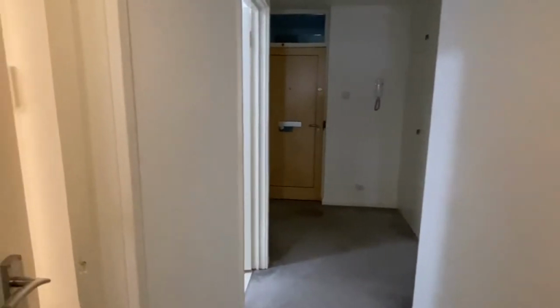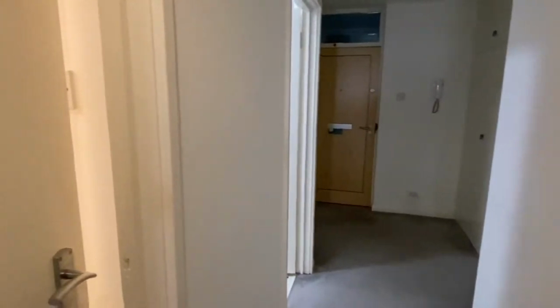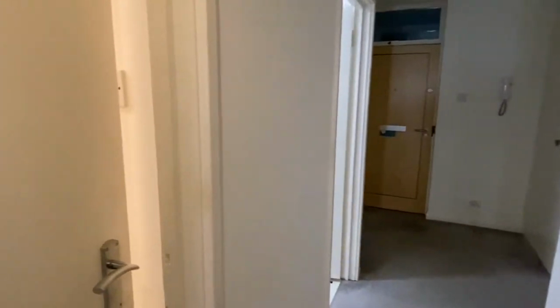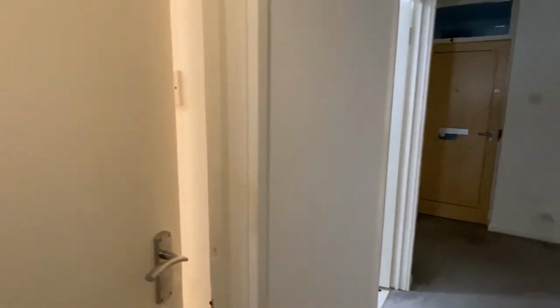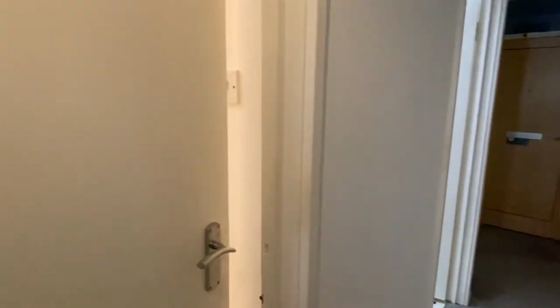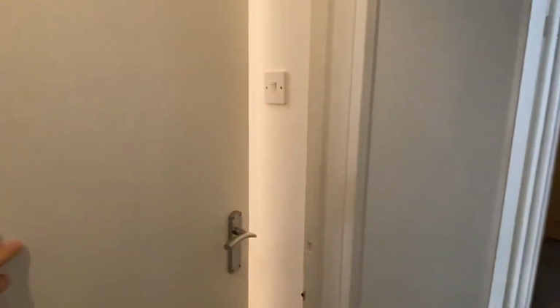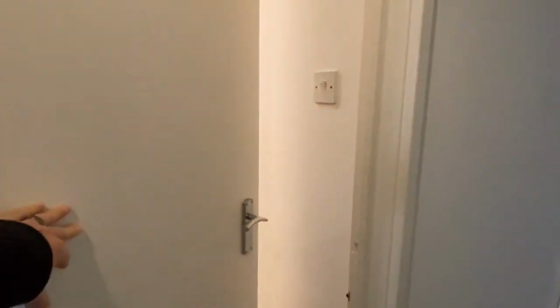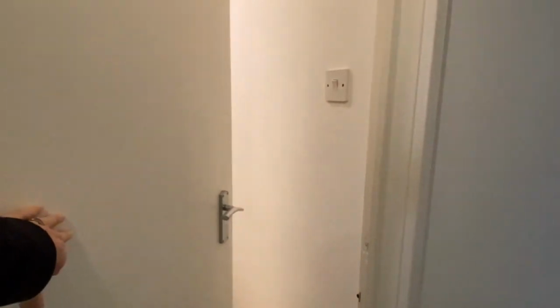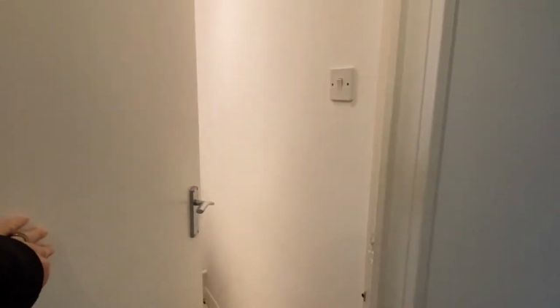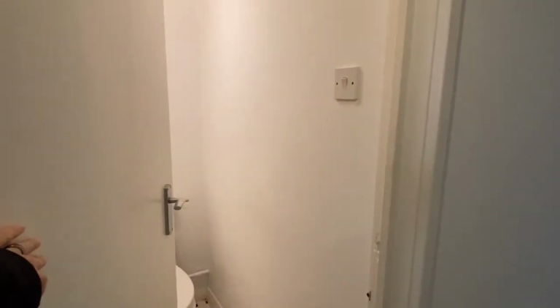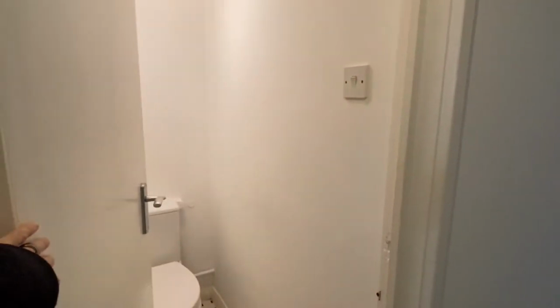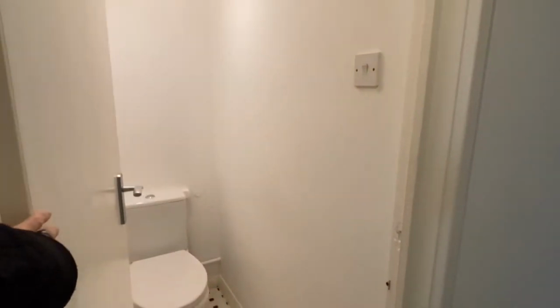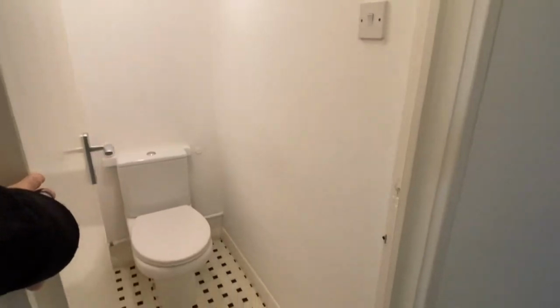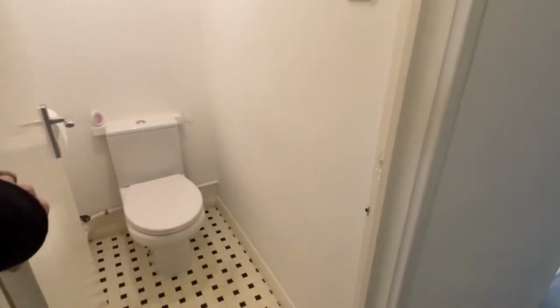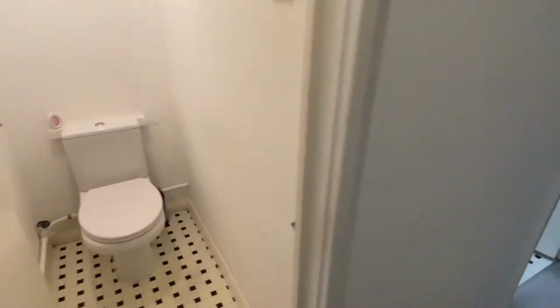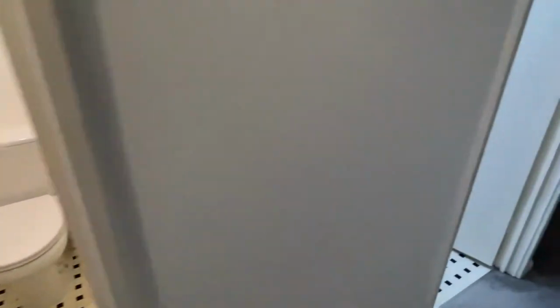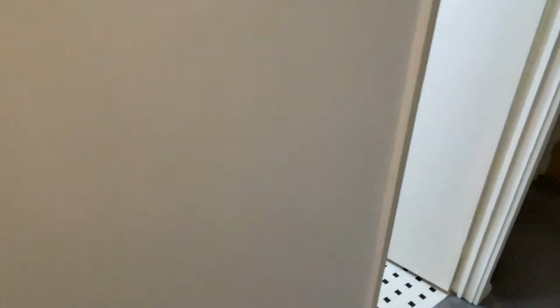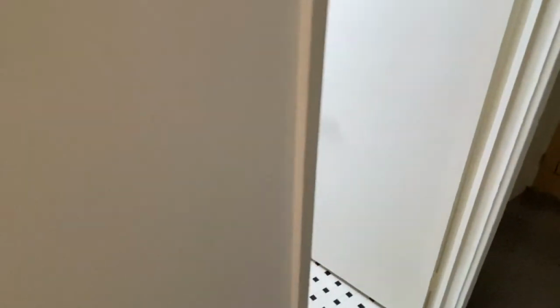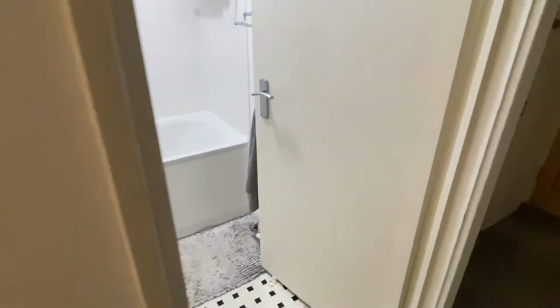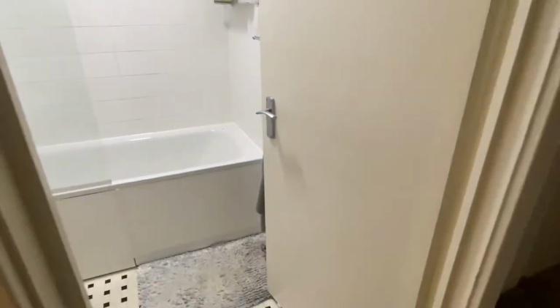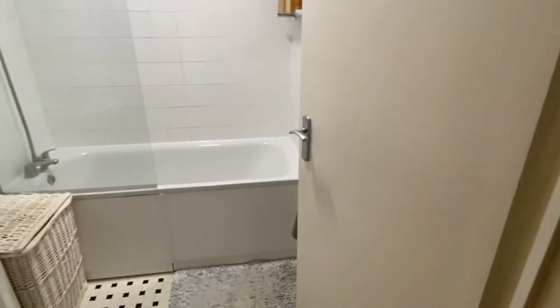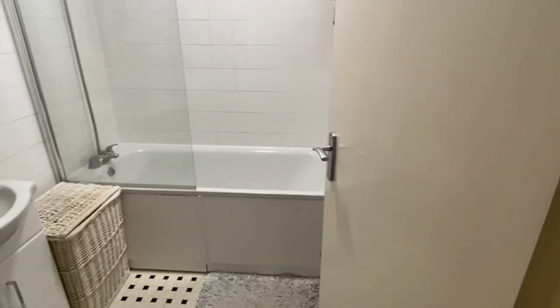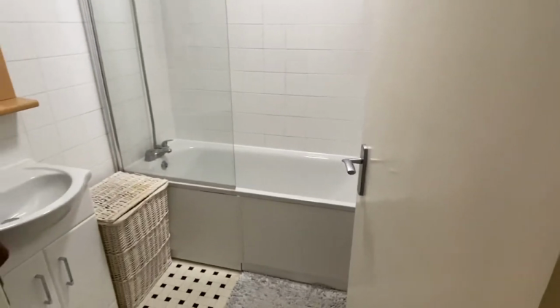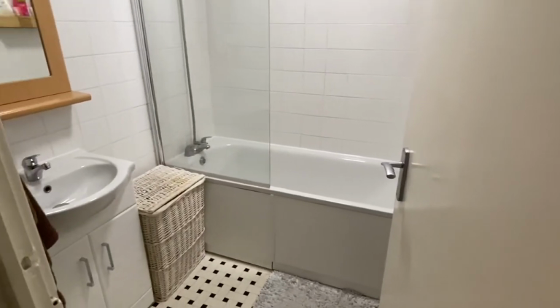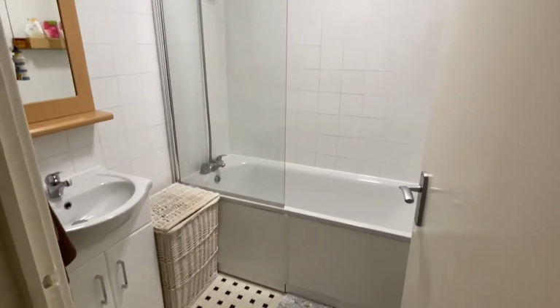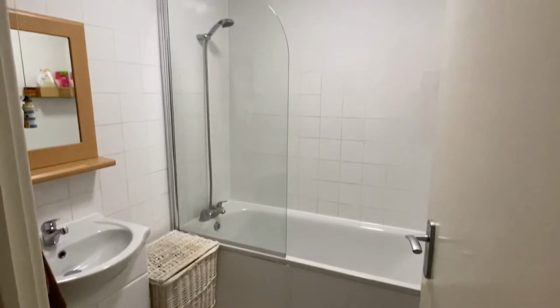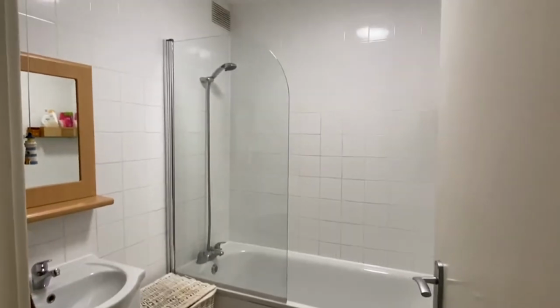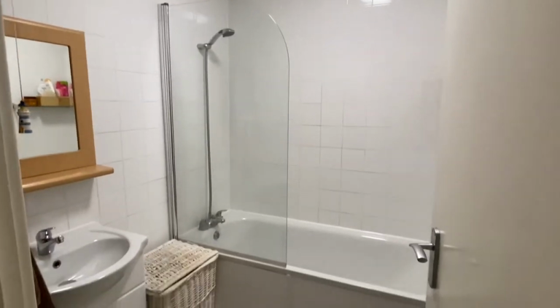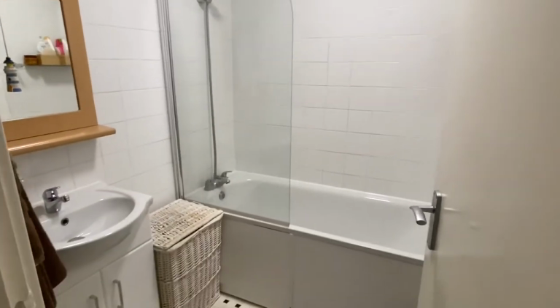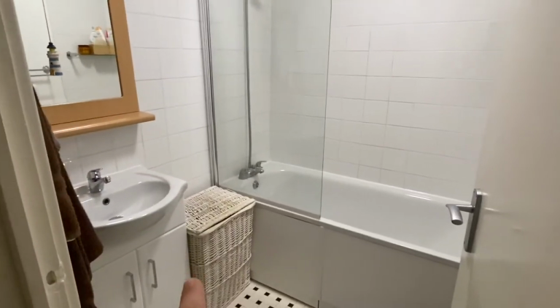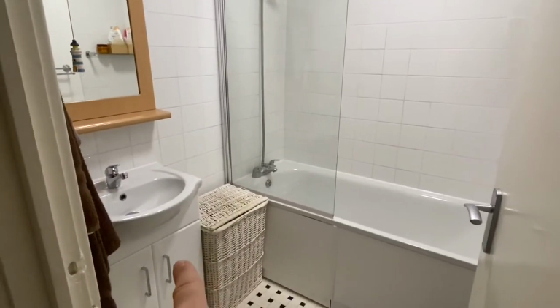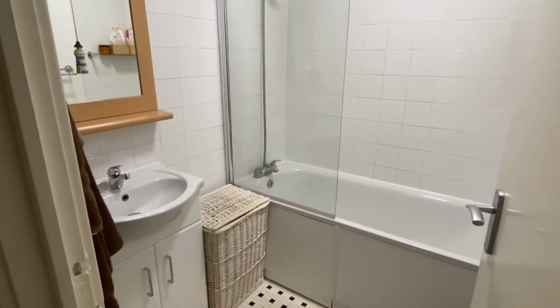There is a separate toilet just in here, and then also a shower over the bath and storage under the sink.